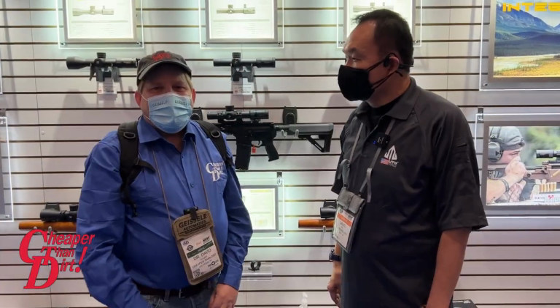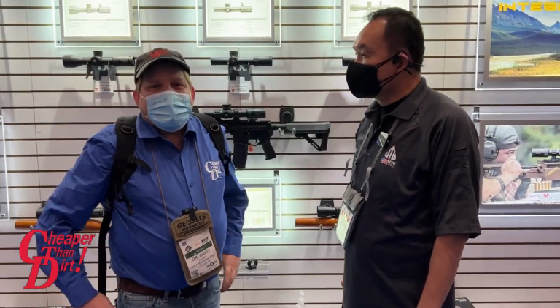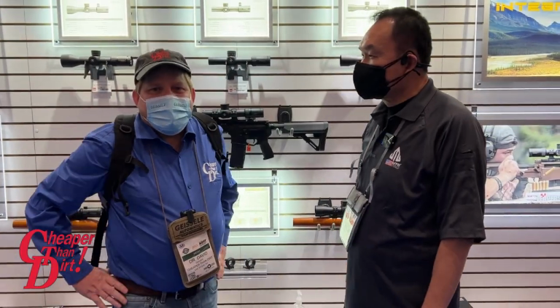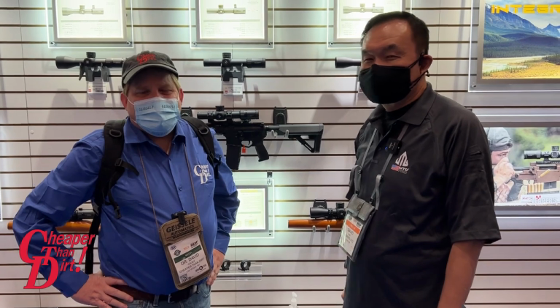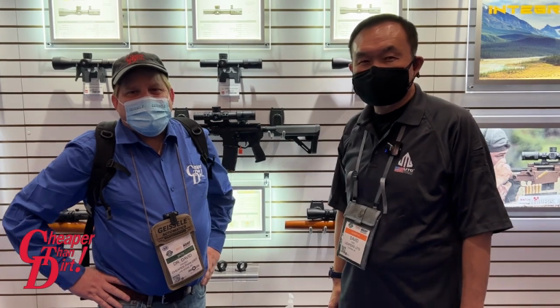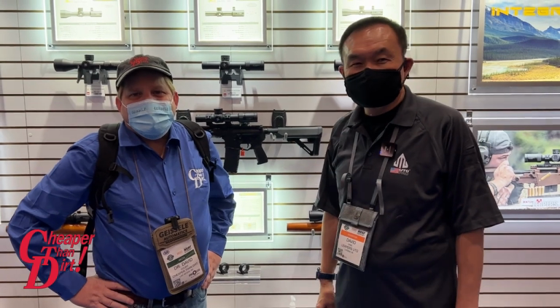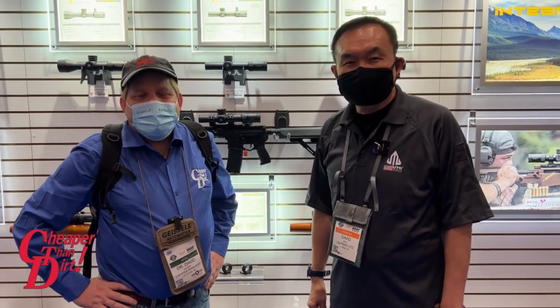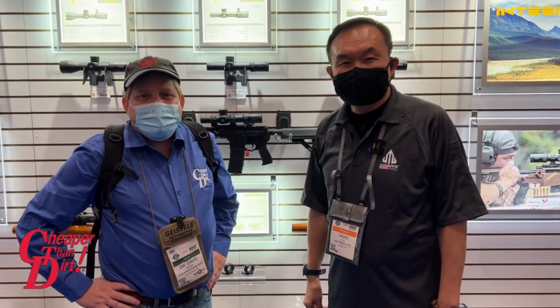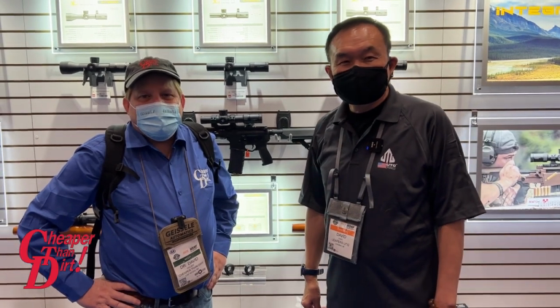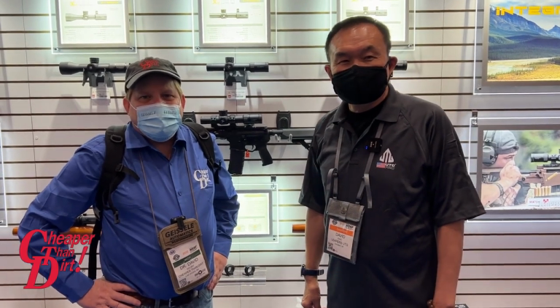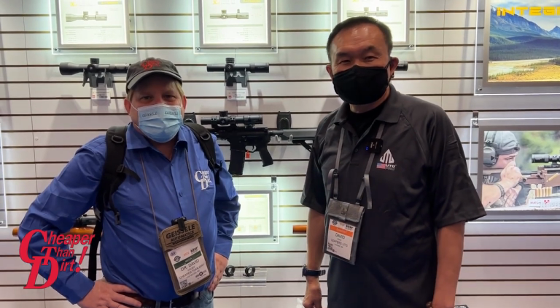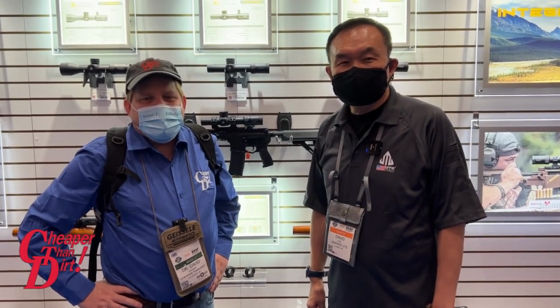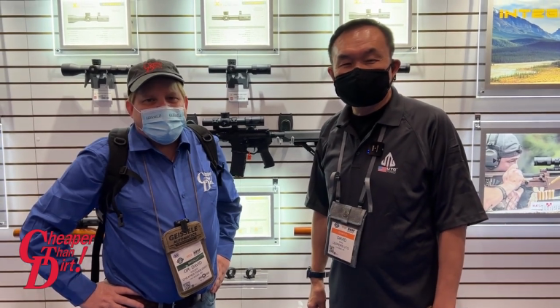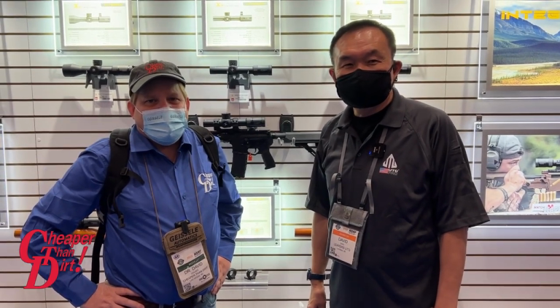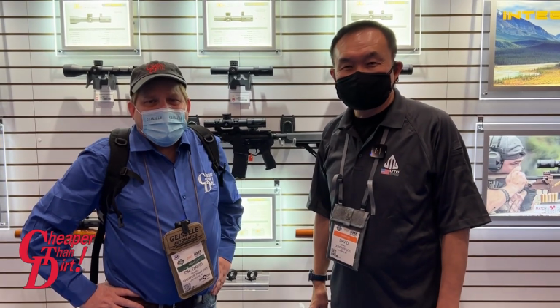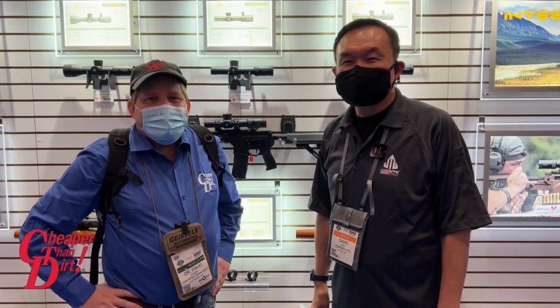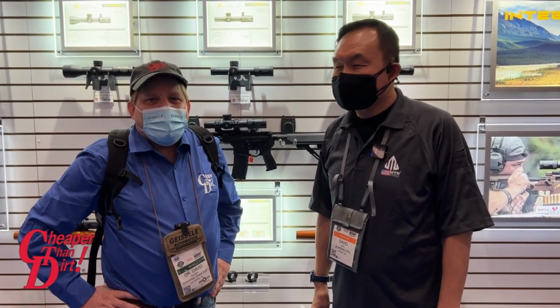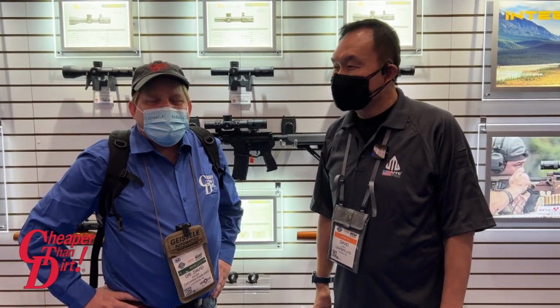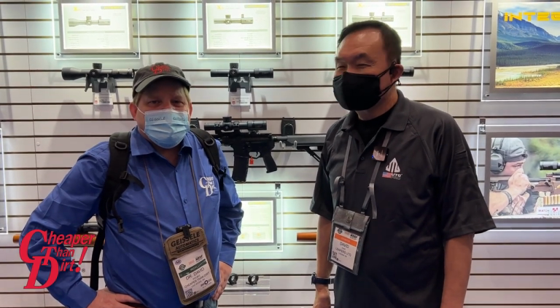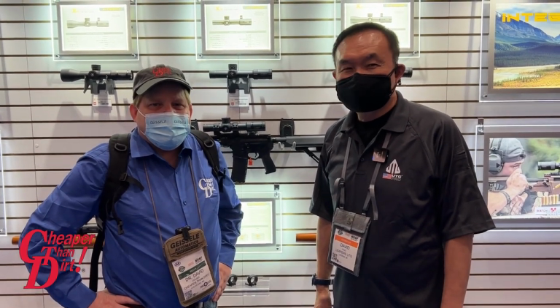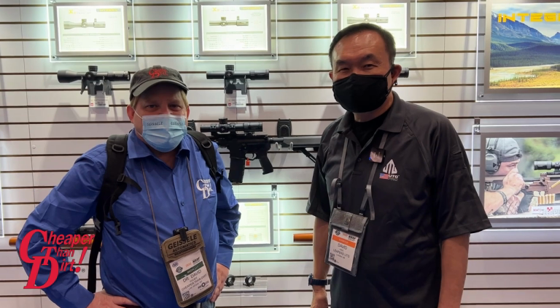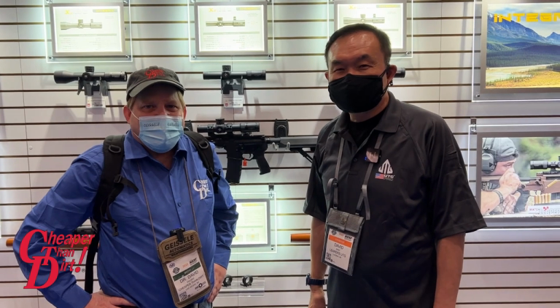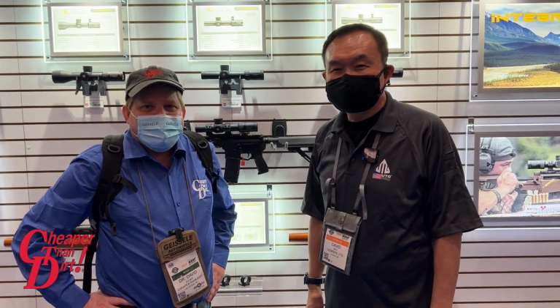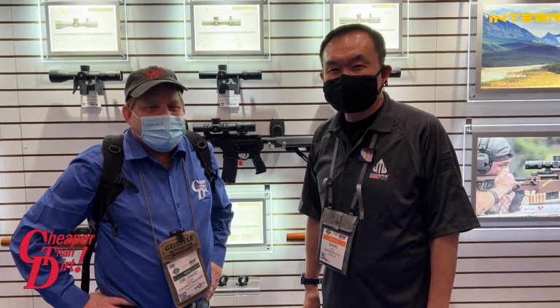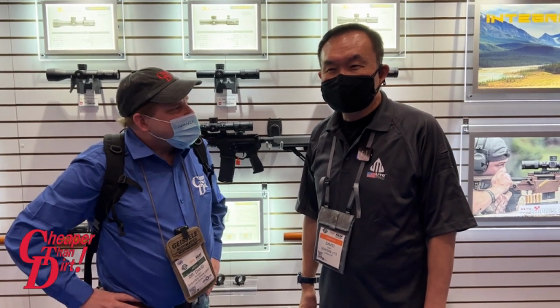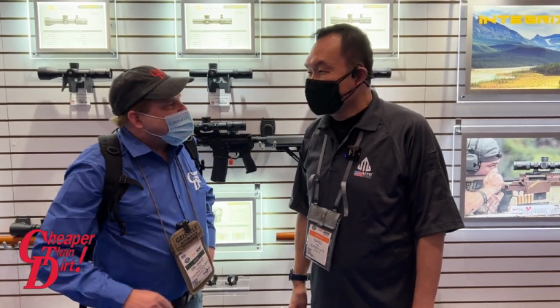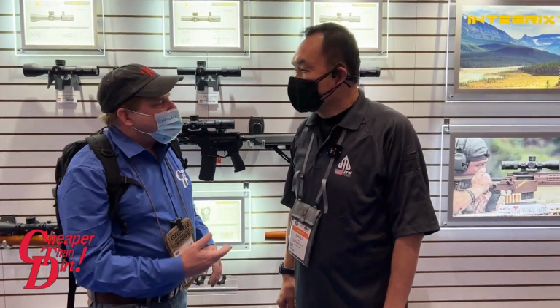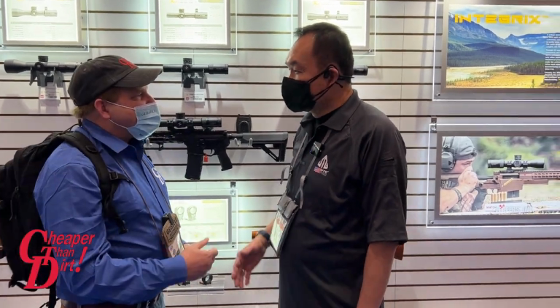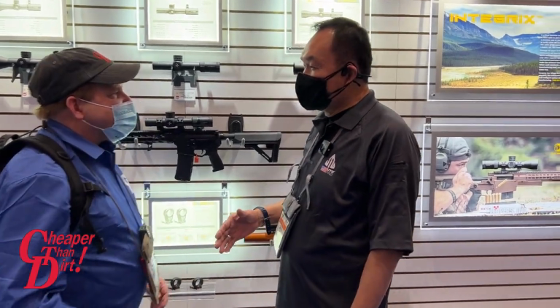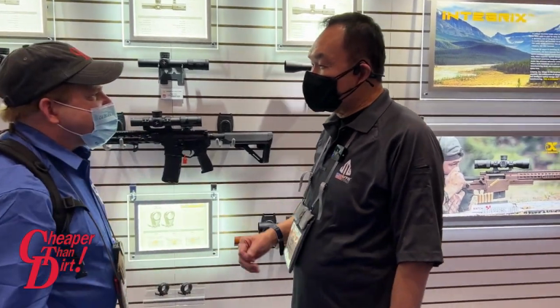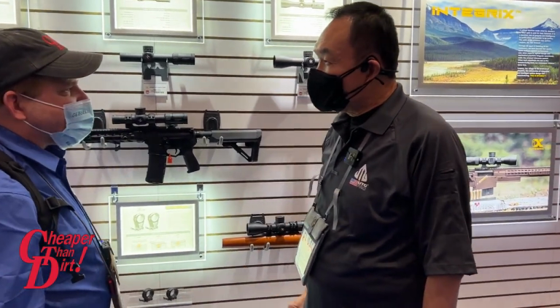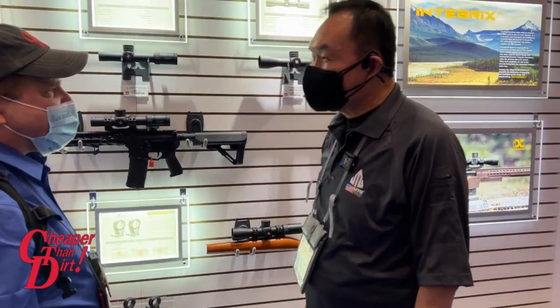Hi, Dr. Dave here from Cheaper Than Dirt, and I'm in the Leepers UTG booth with David Ding. He's going to walk us through some of his exciting new products. David, what do you have new for 2022?